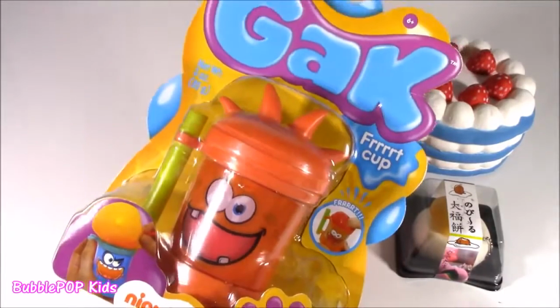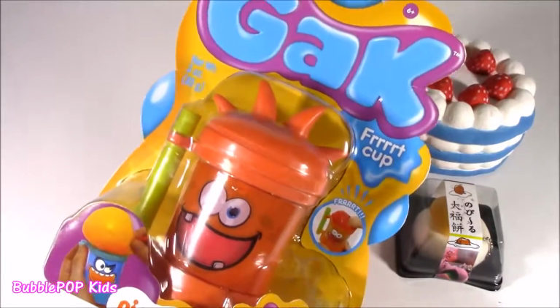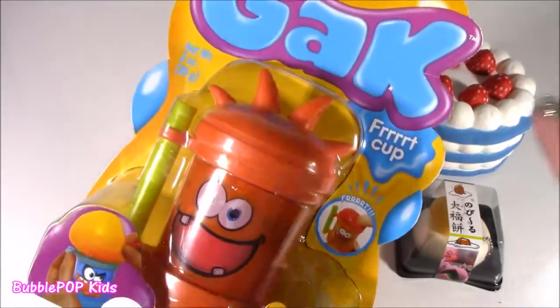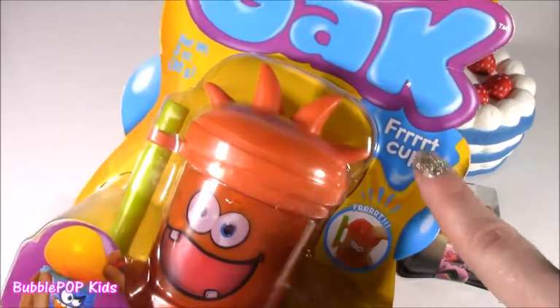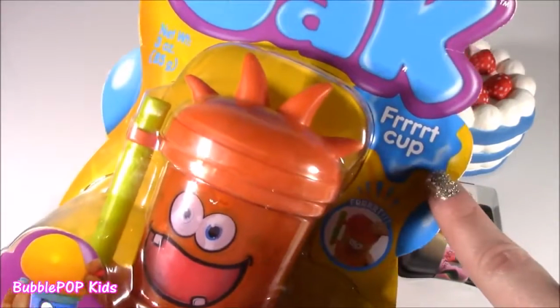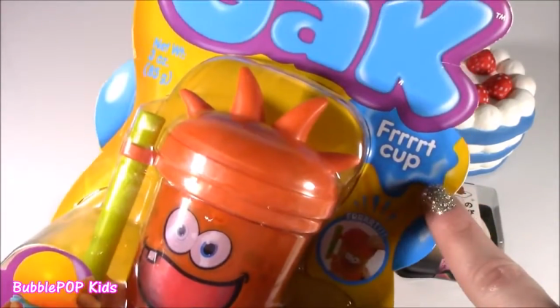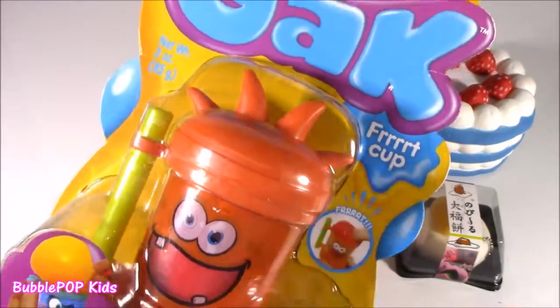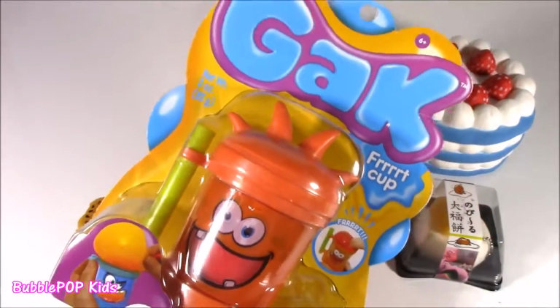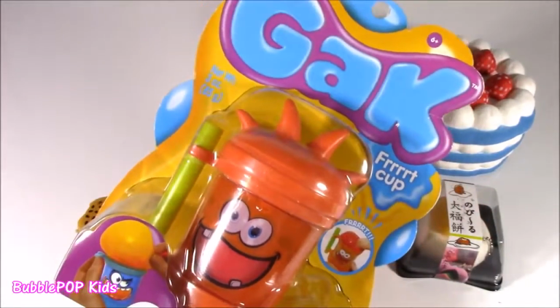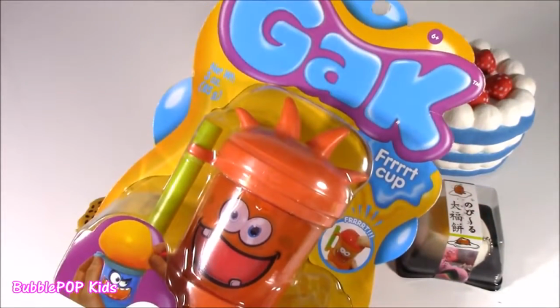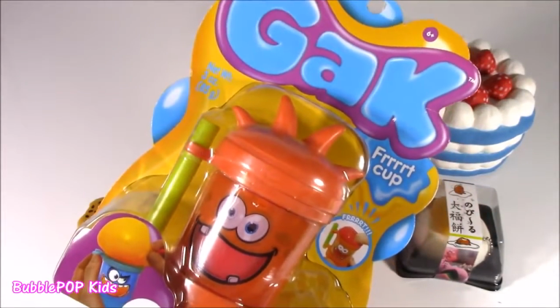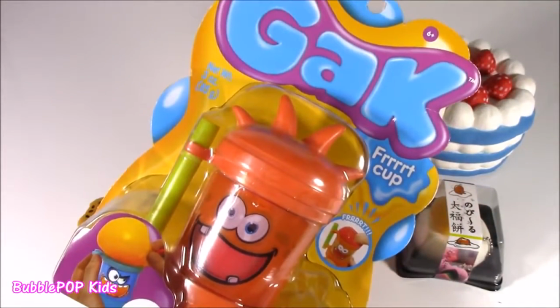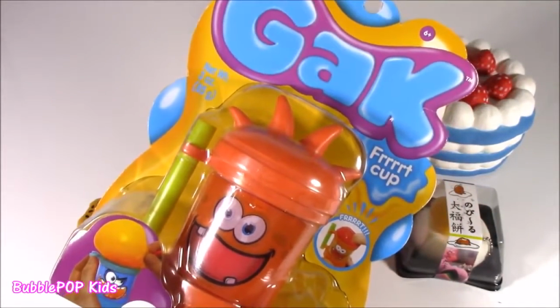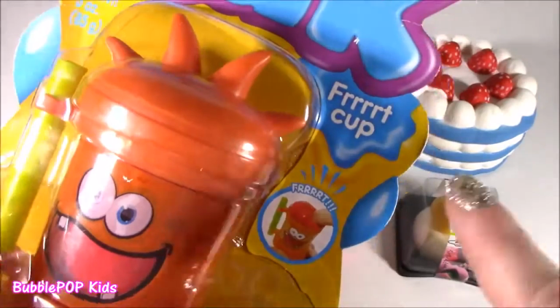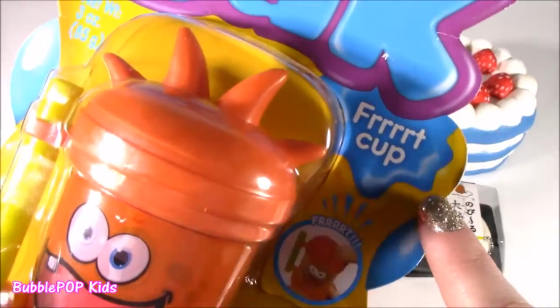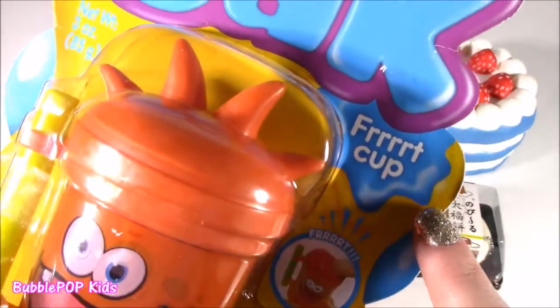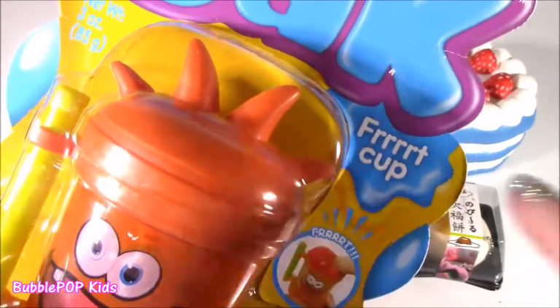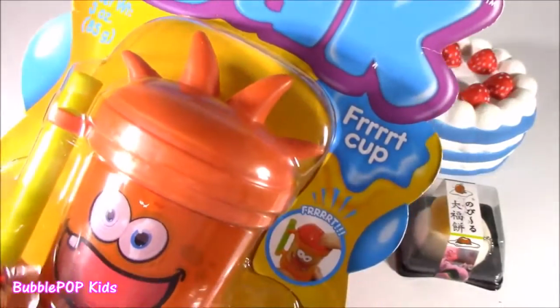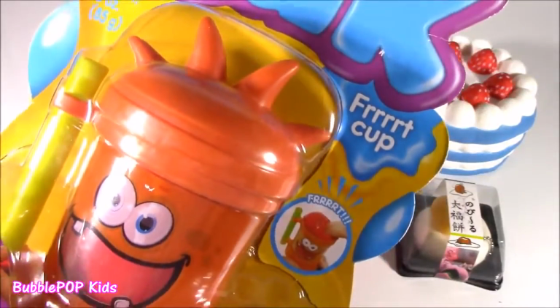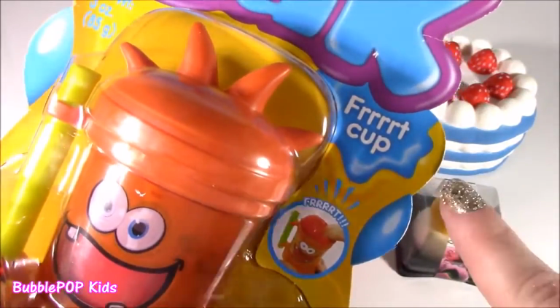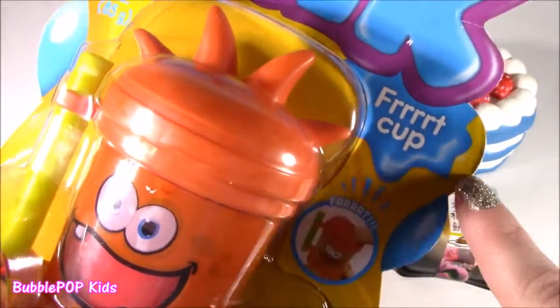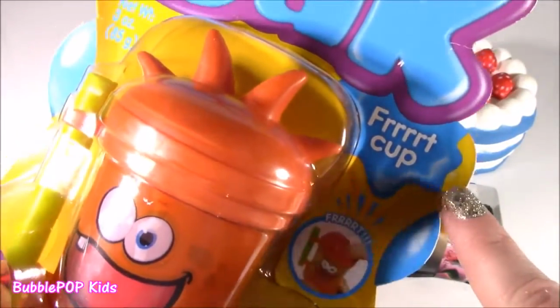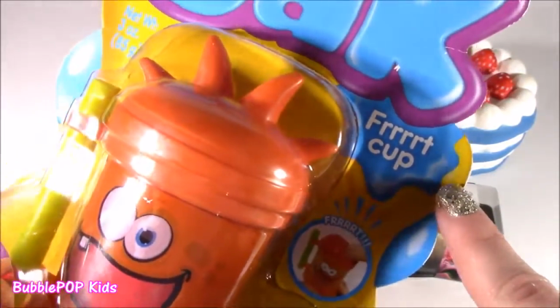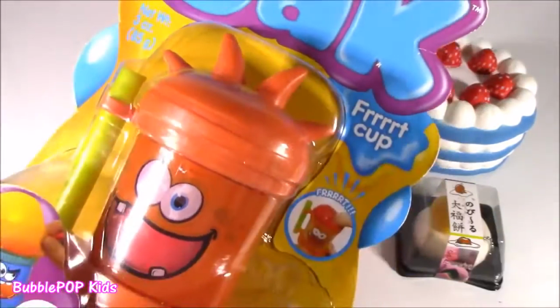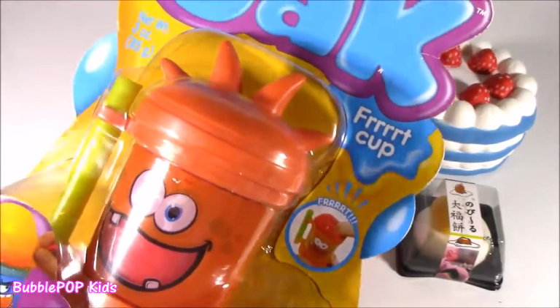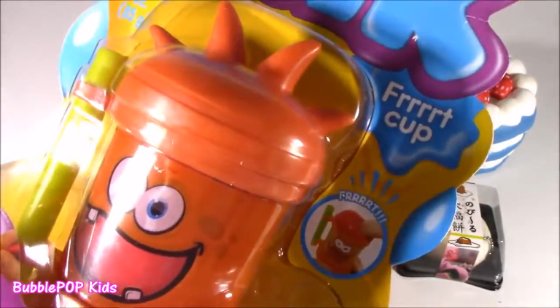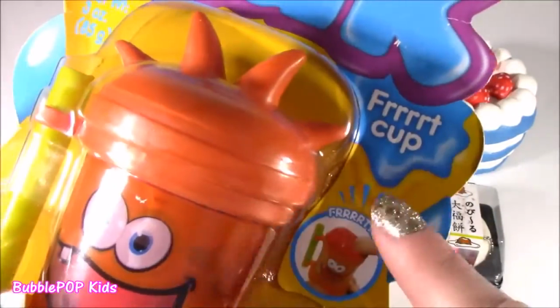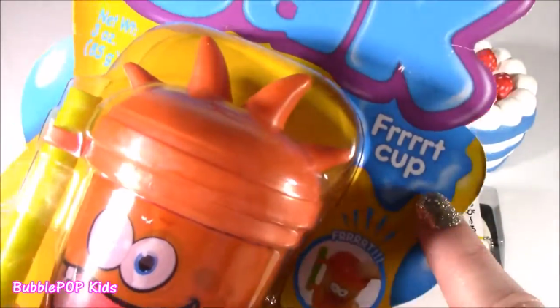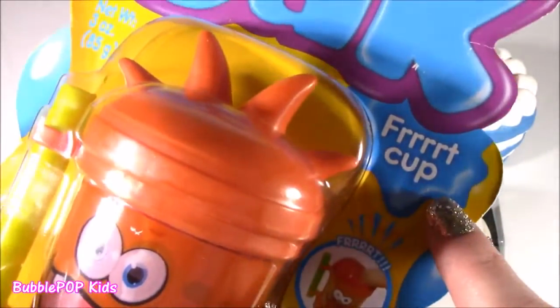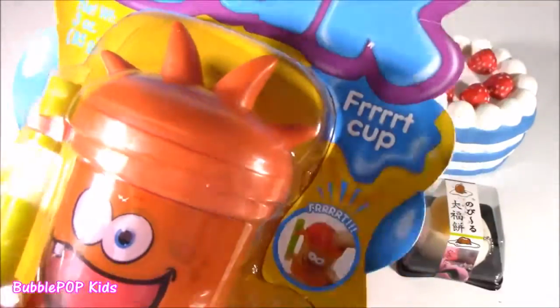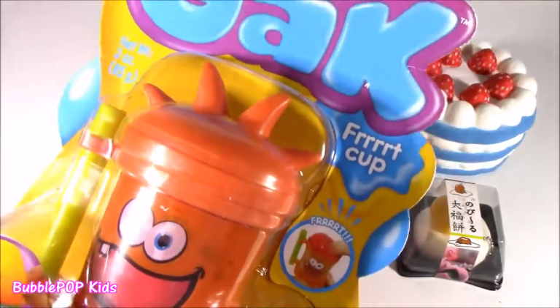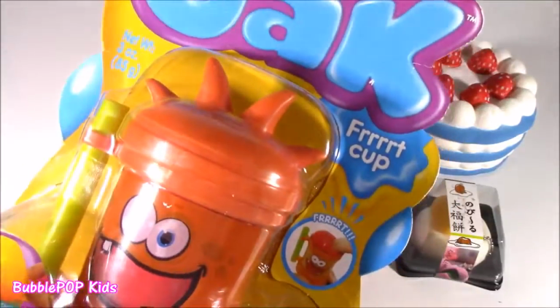We got some Furt Cup. Gak. Furt Cup? You mean like Fruit Cup or Fart Cup Bubble? Like seriously, what is Furt Cup? Did you spell that?